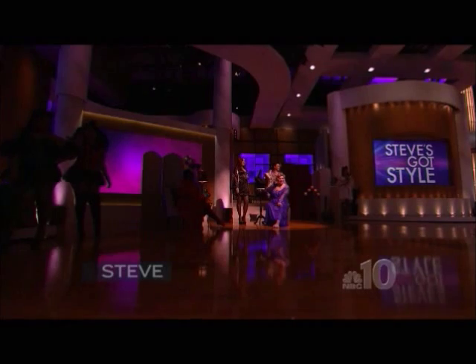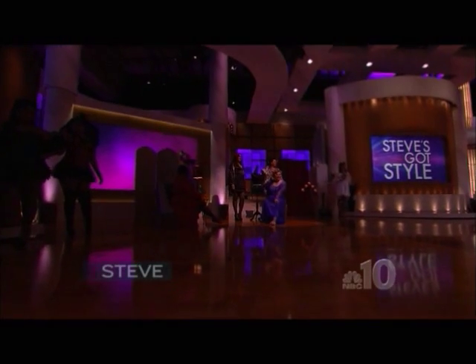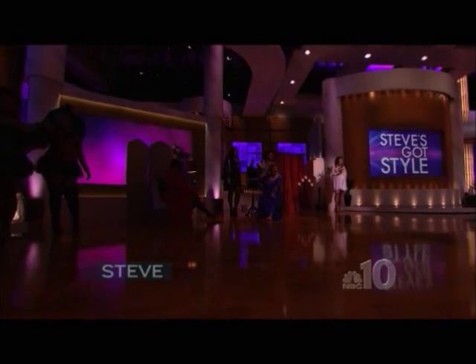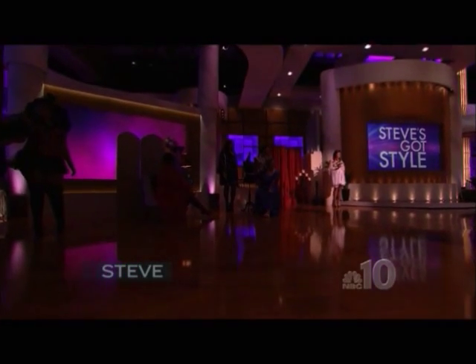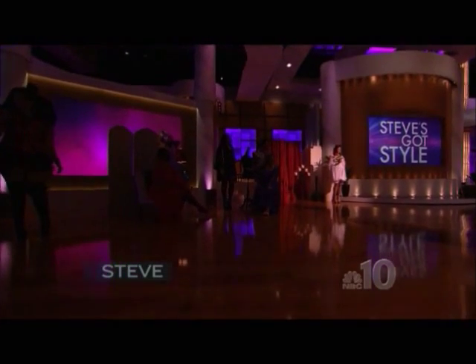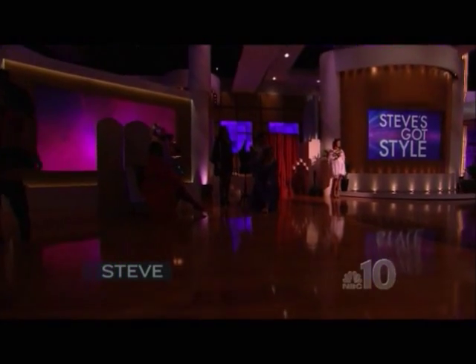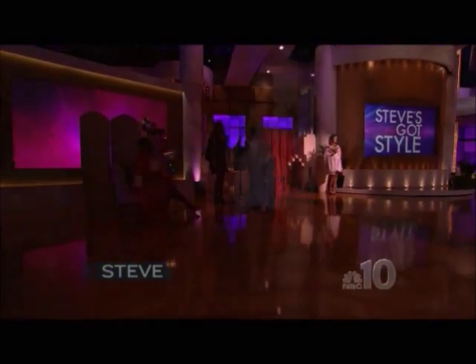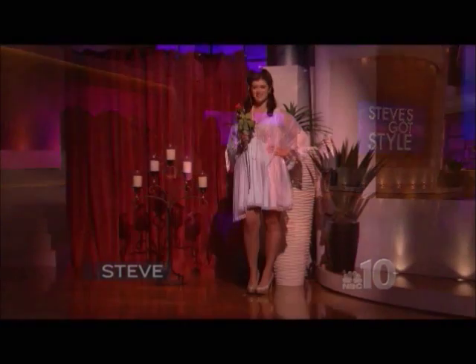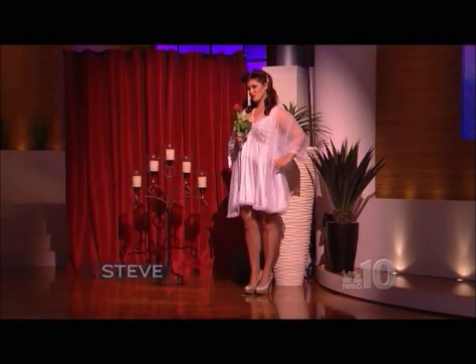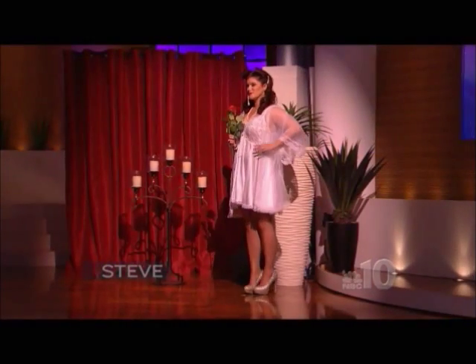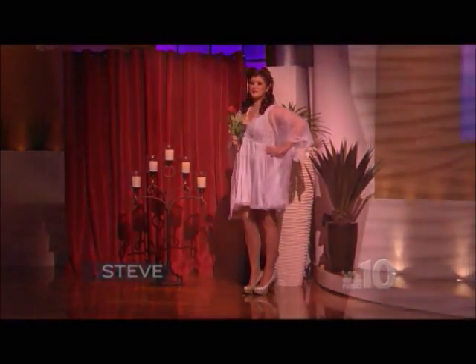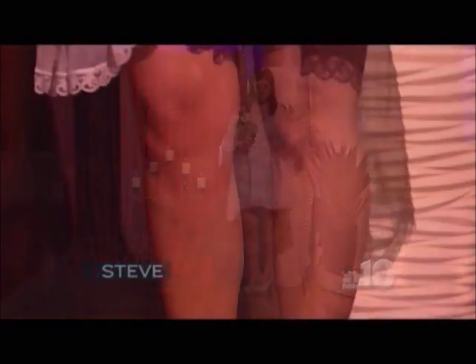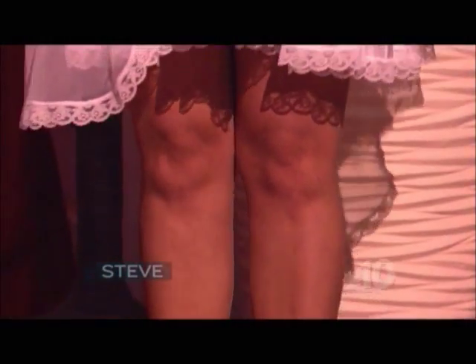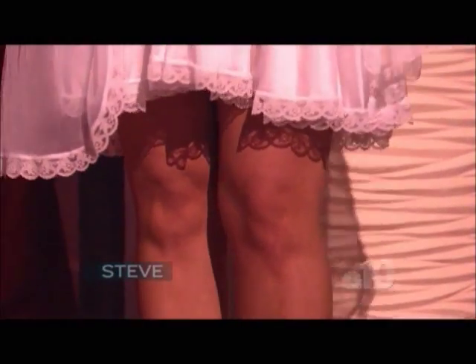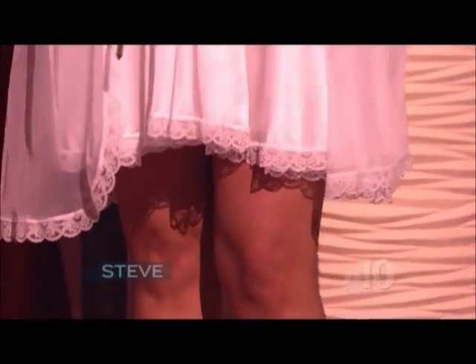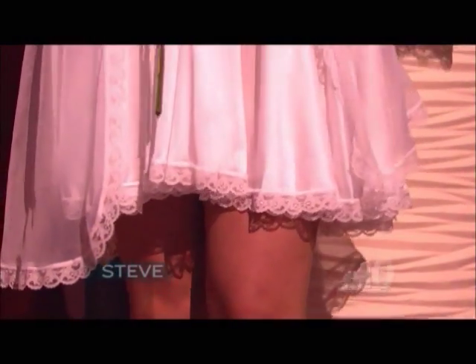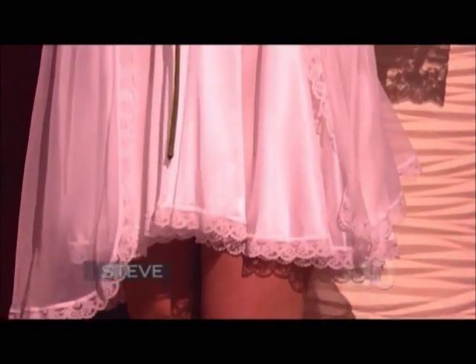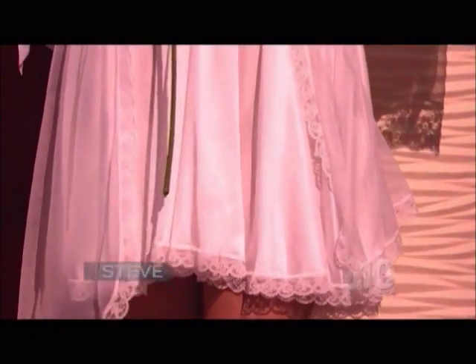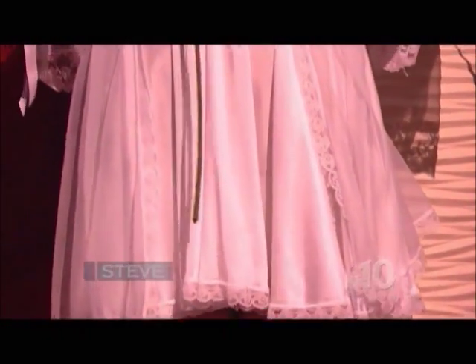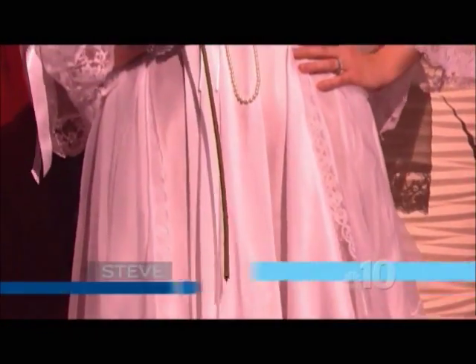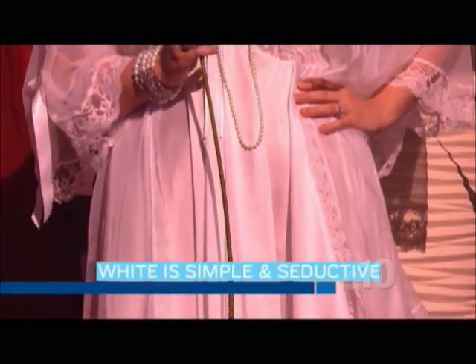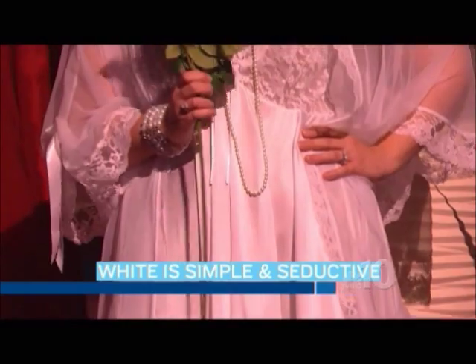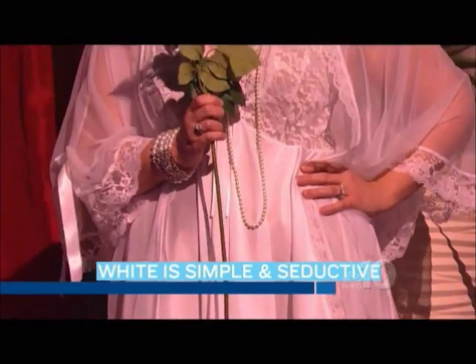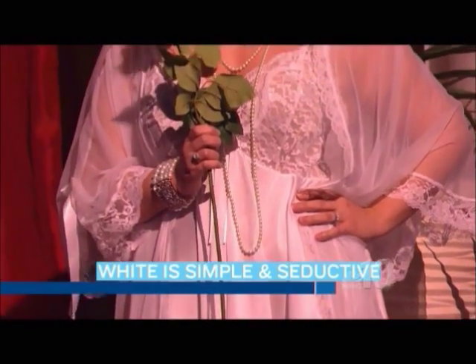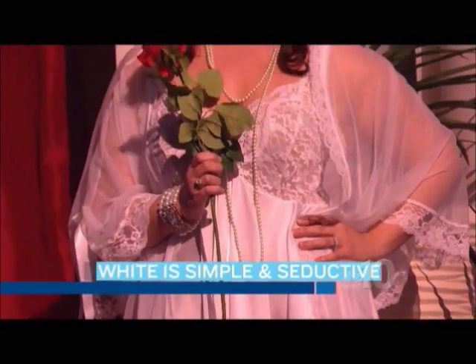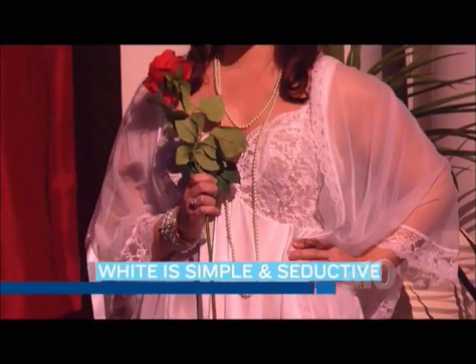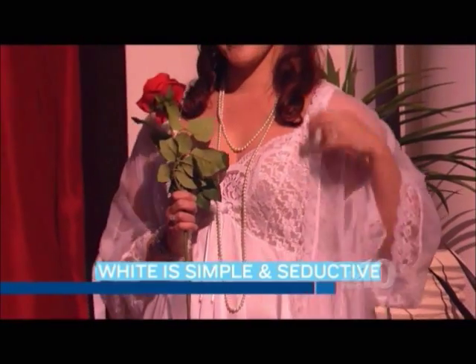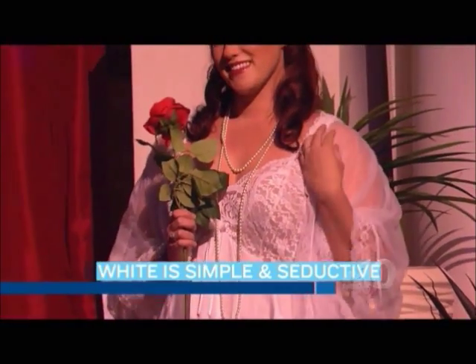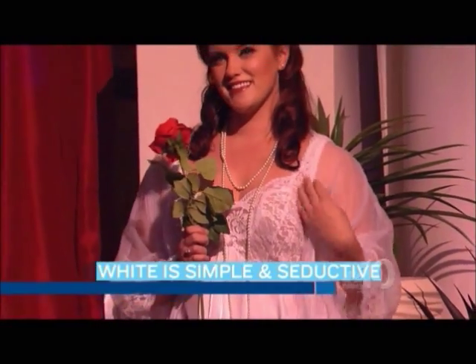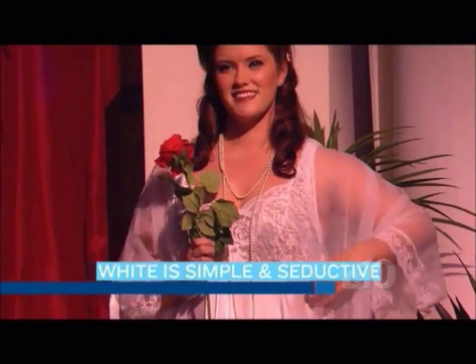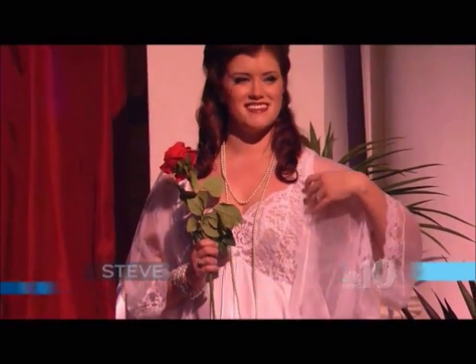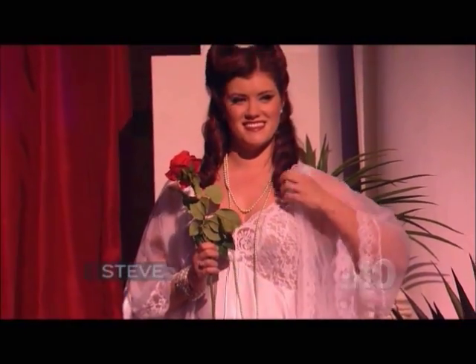Our final look is Tara, and Tara is wearing a piece from our bridal collection. It's a three-piece peignoir set. Comes with a matching G-string. The robe is beautifully detailed. Is that the third piece? Yes, that's the third piece.